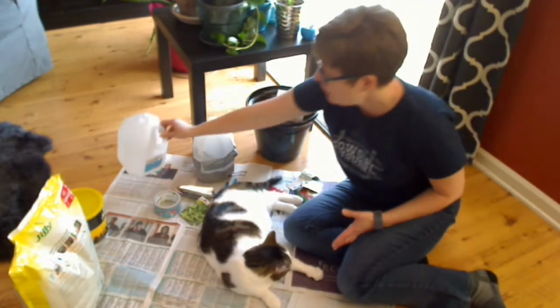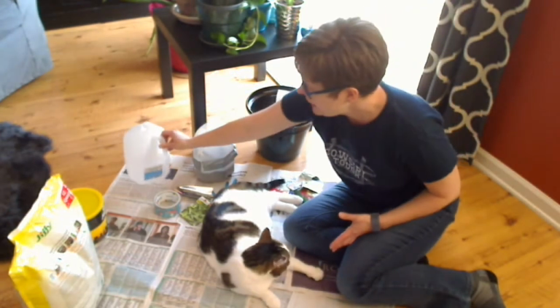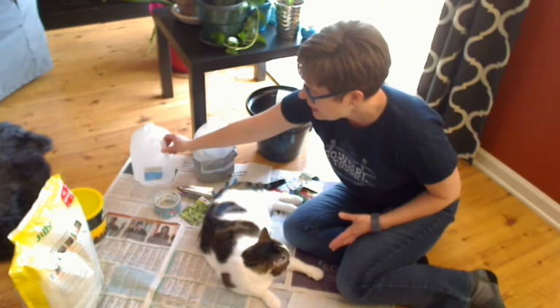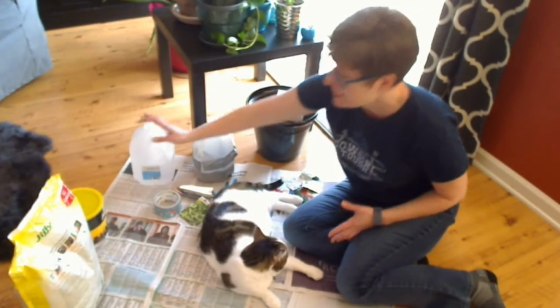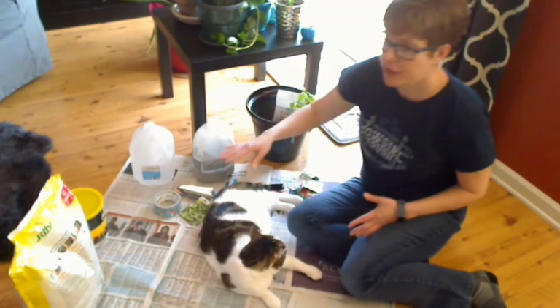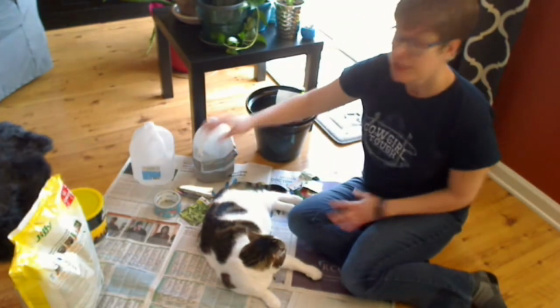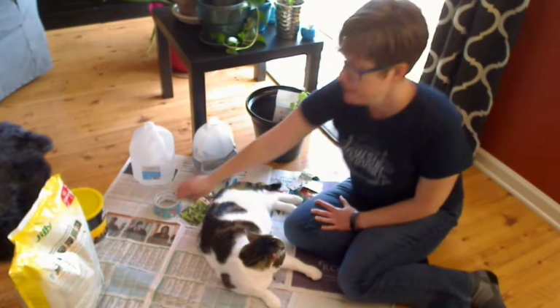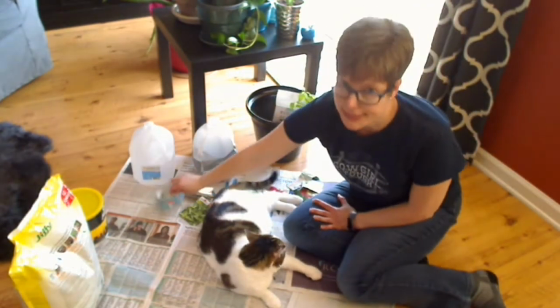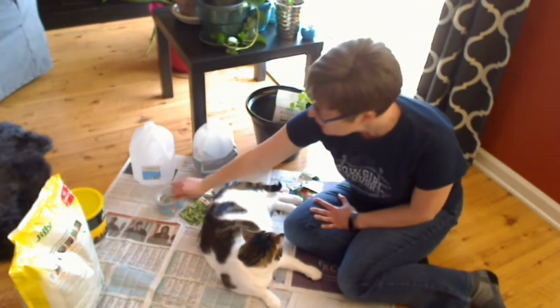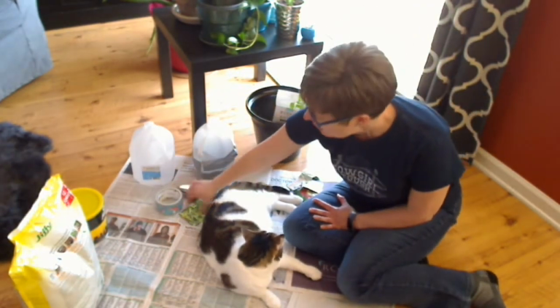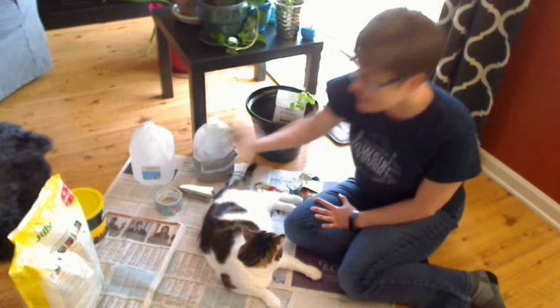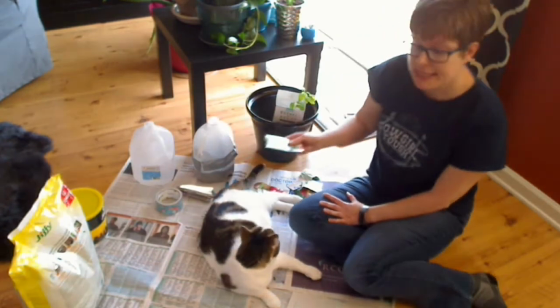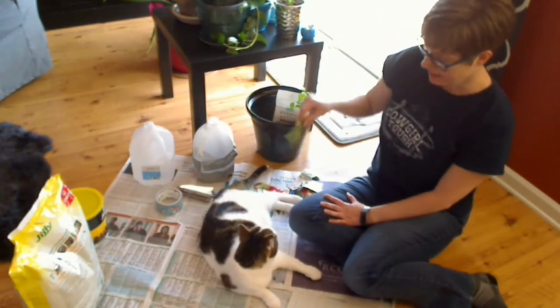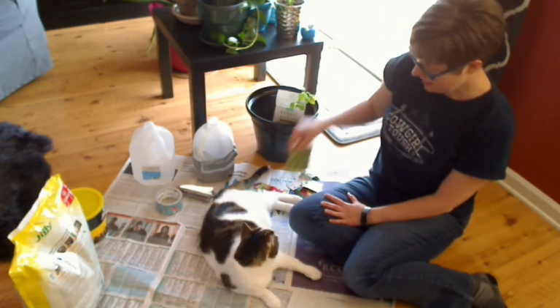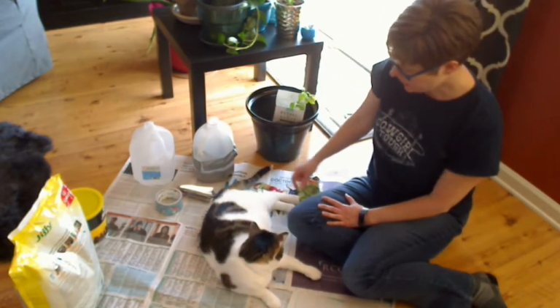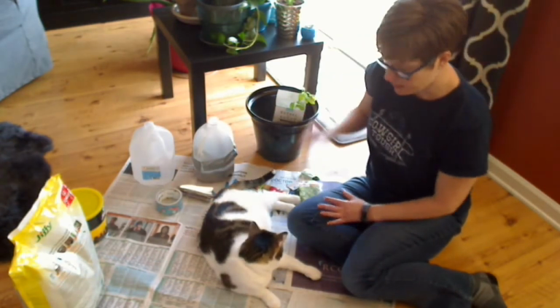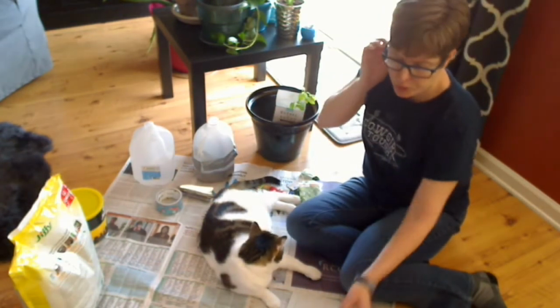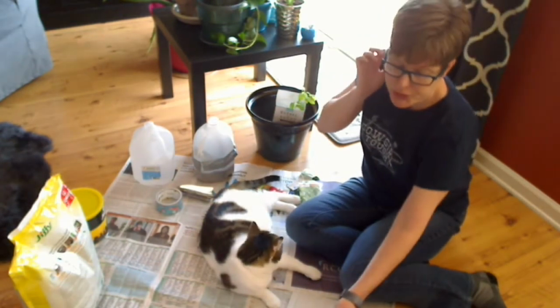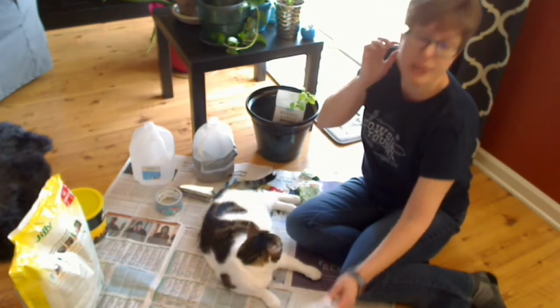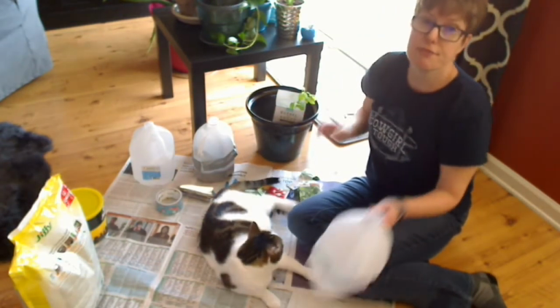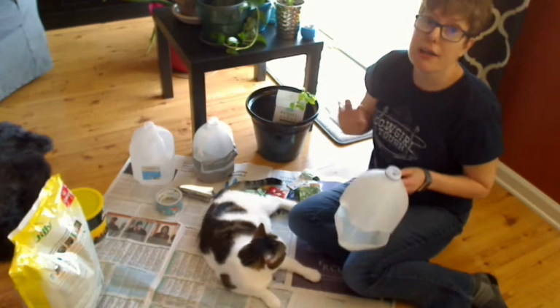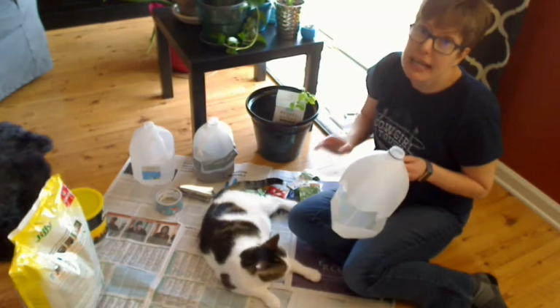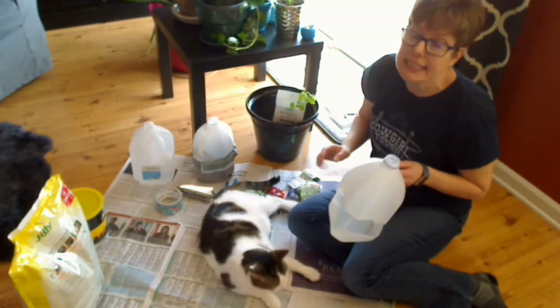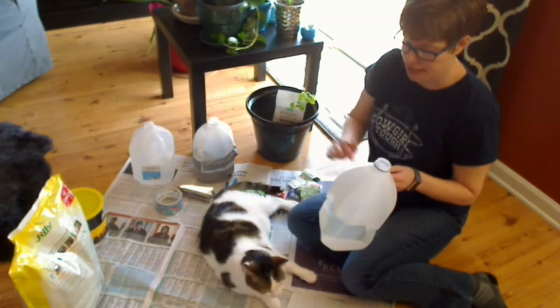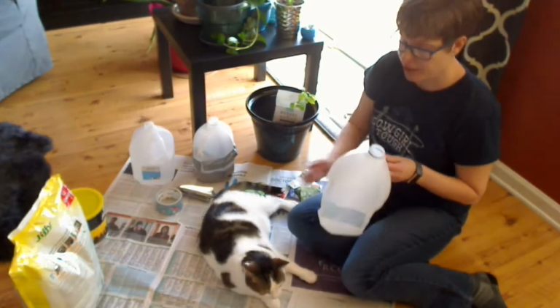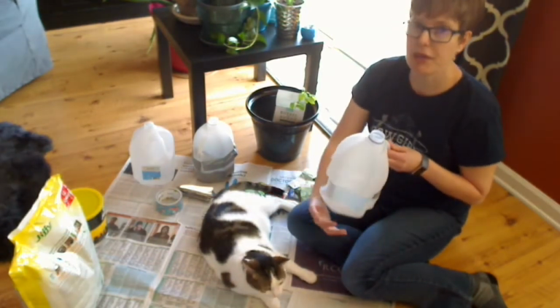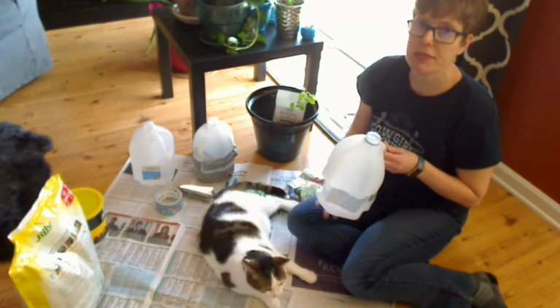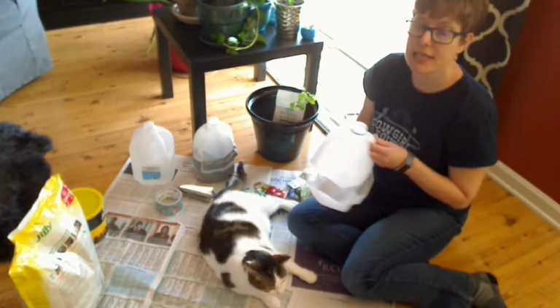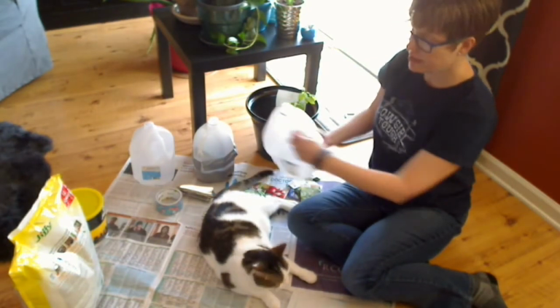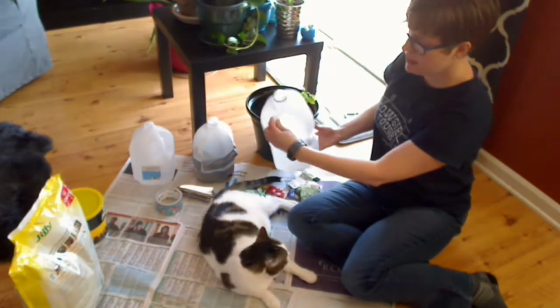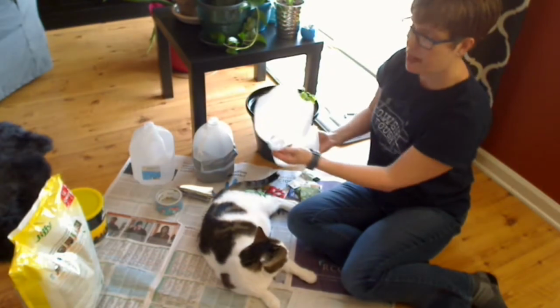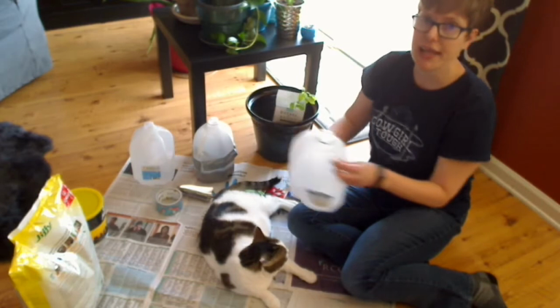What you need is some soil, some duct tape, some seeds, and your containers. What you're going to do is very, very carefully take a knife and cut around the bottom of these containers, leaving the side with a handle.